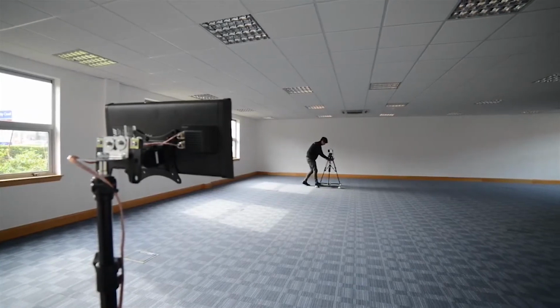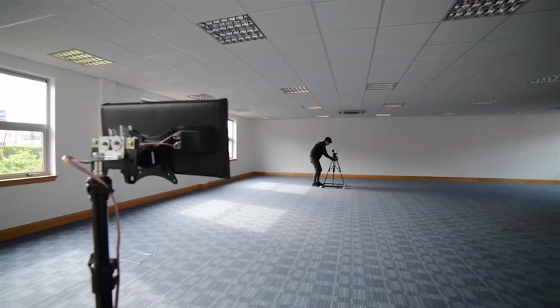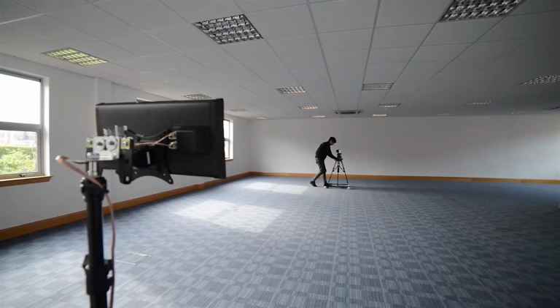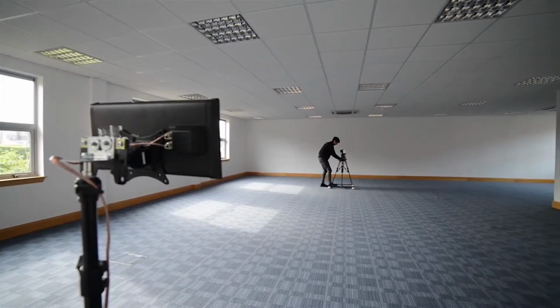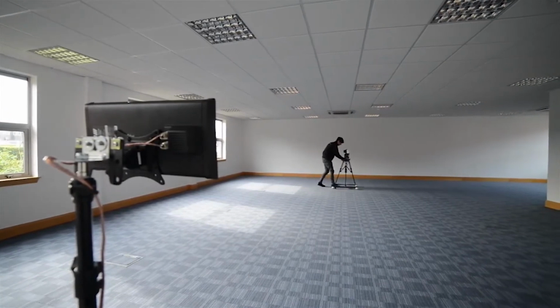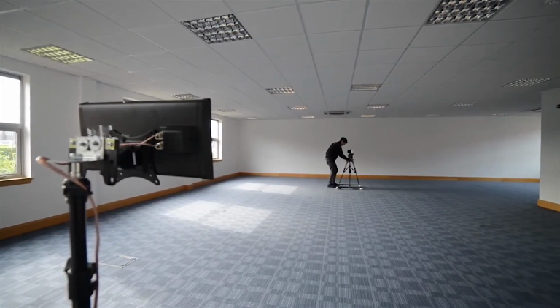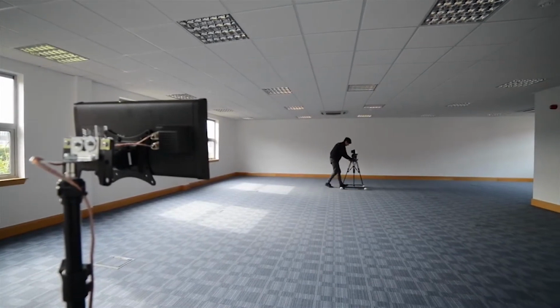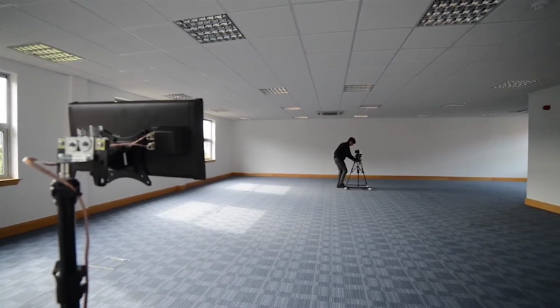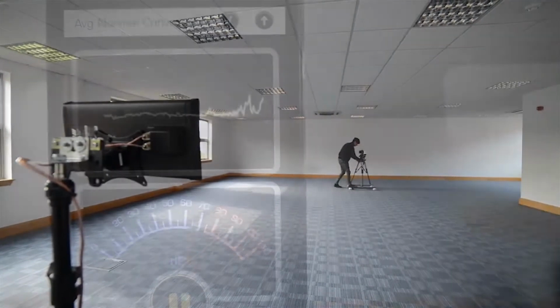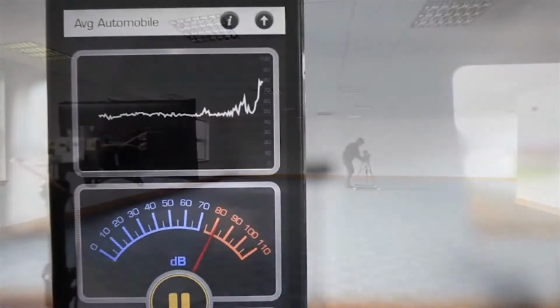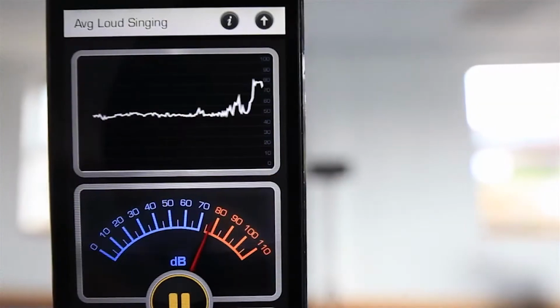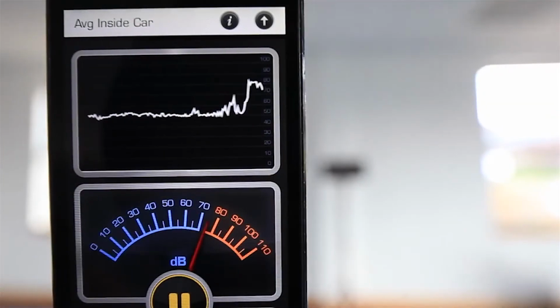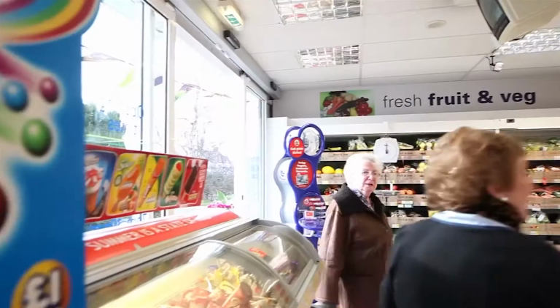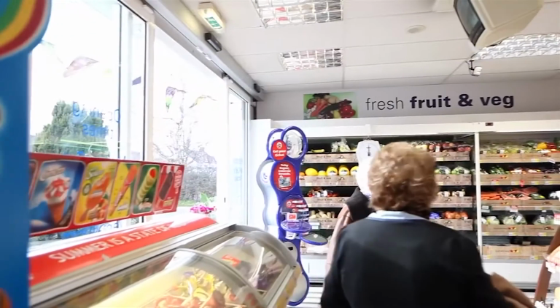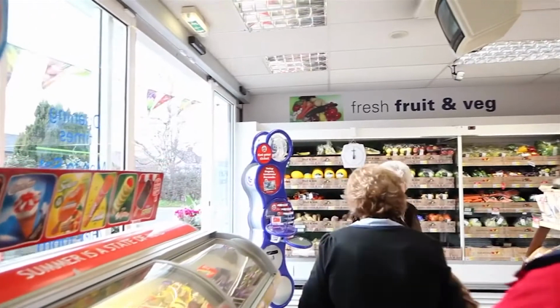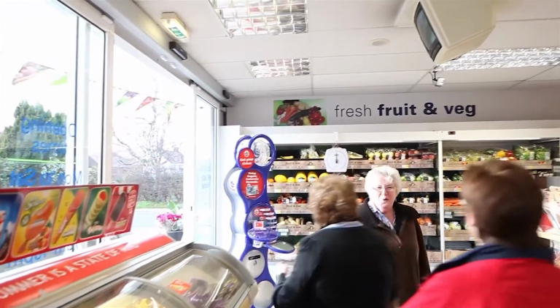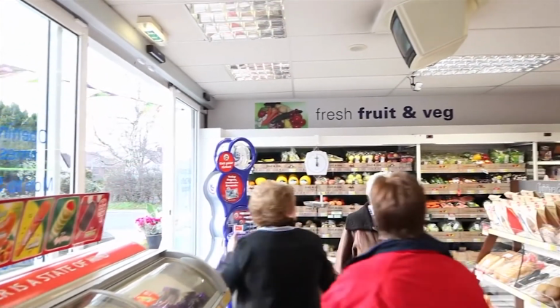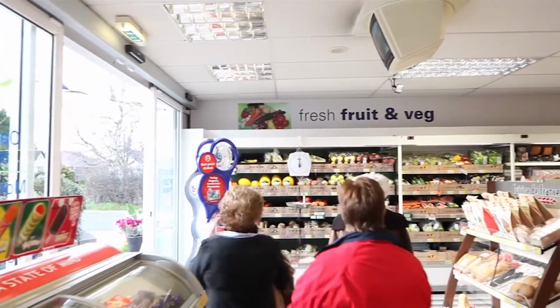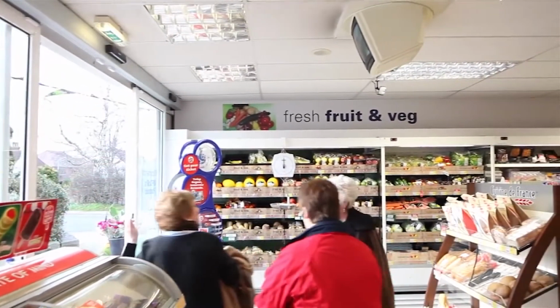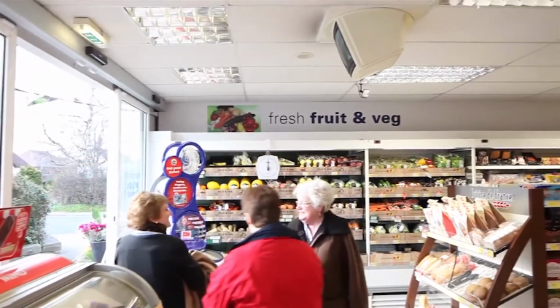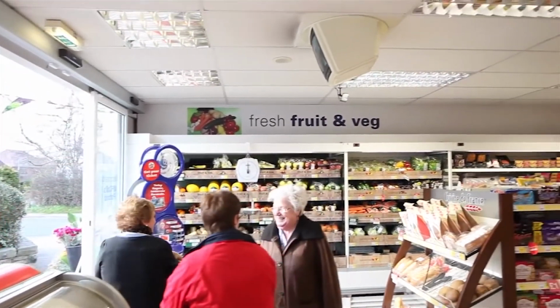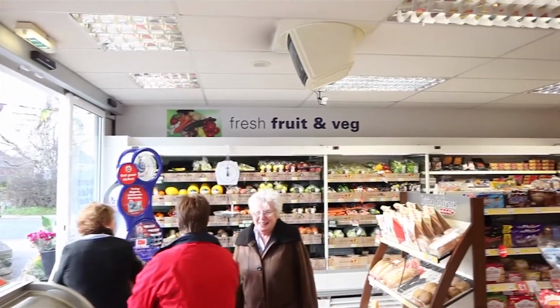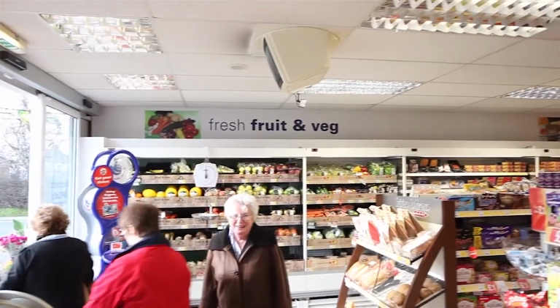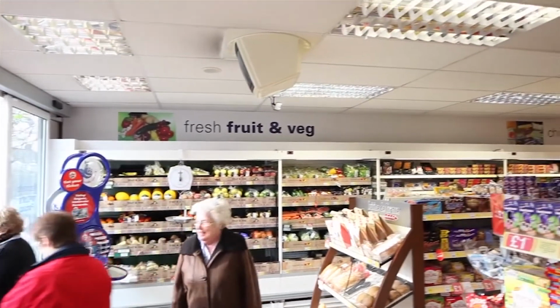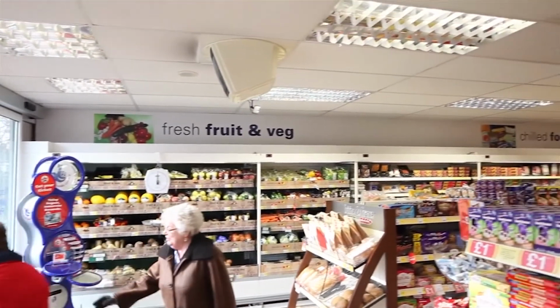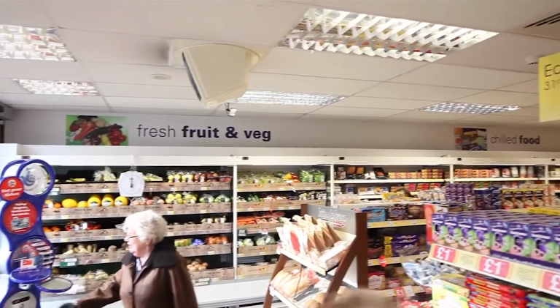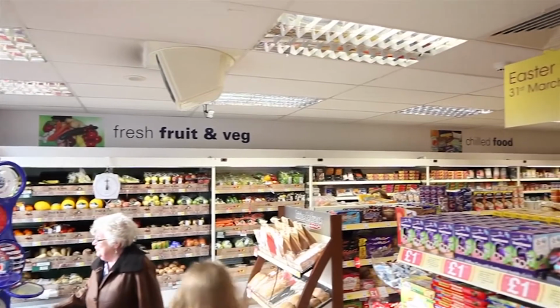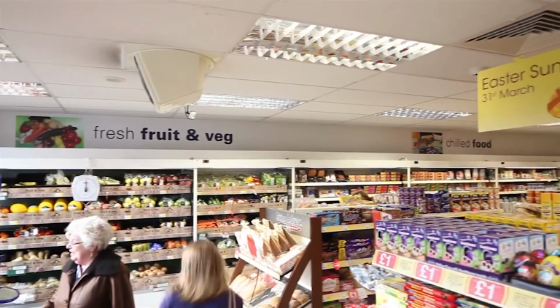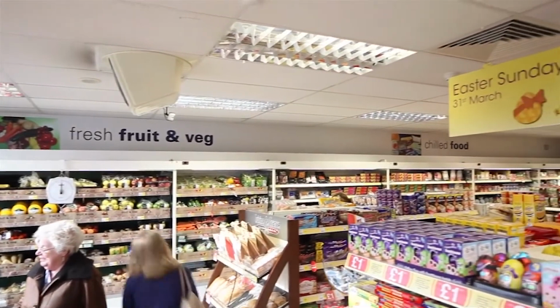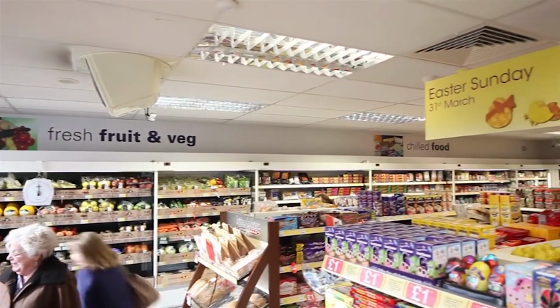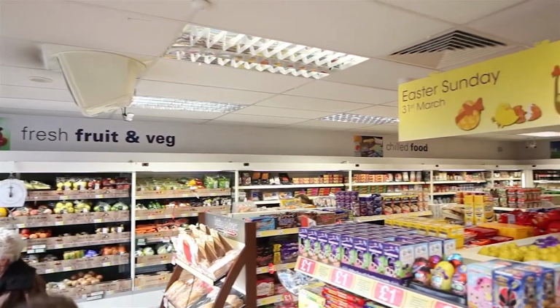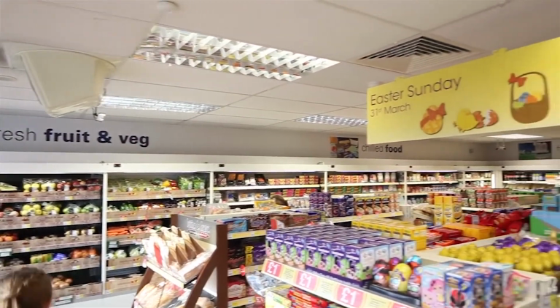Hypersonic audio ushers in a new solution to a very old problem: how to have your message heard in an area where there is existing audio. A conventional speaker would simply add to that audio with spurious sound.